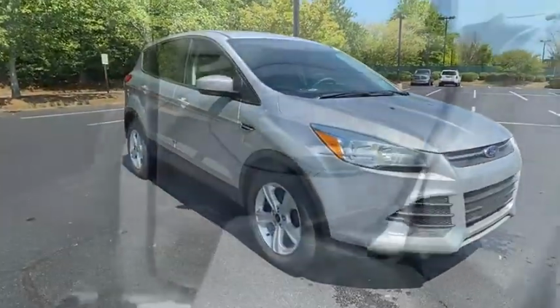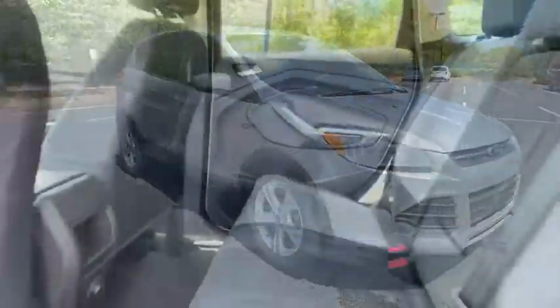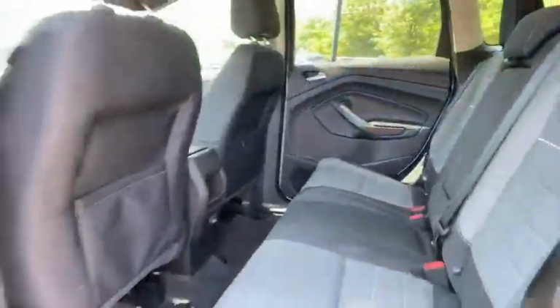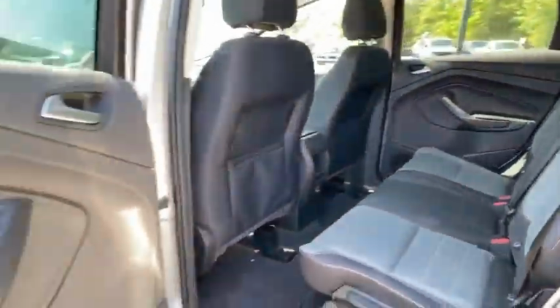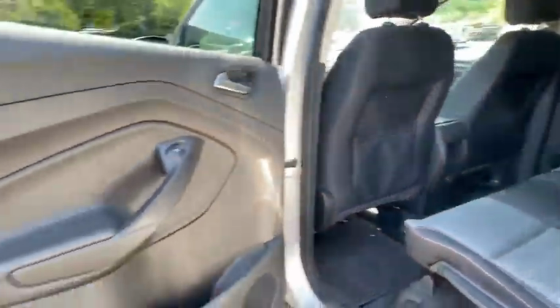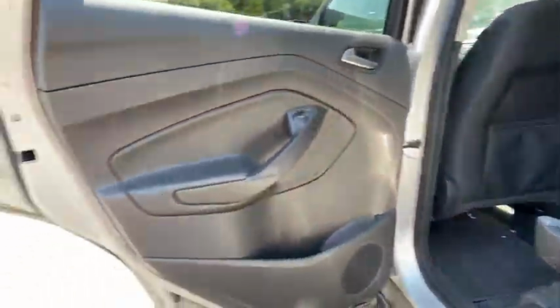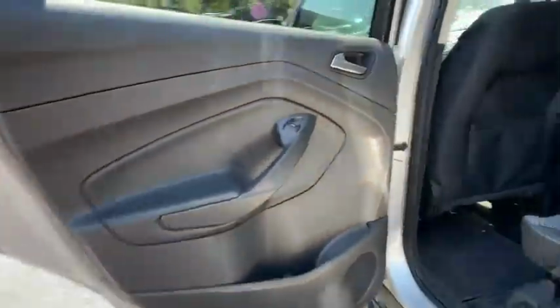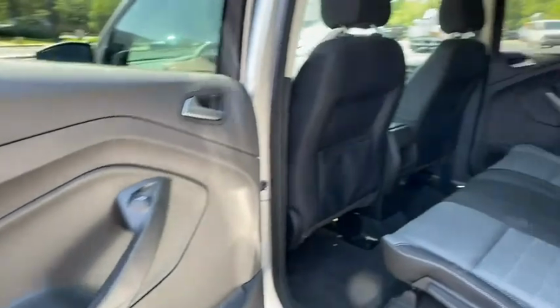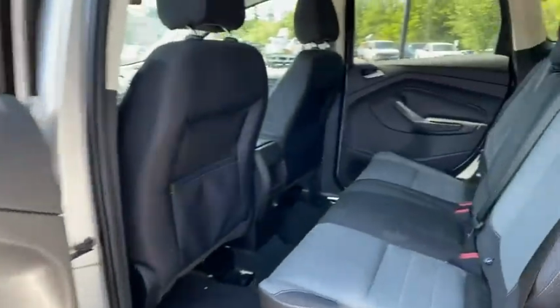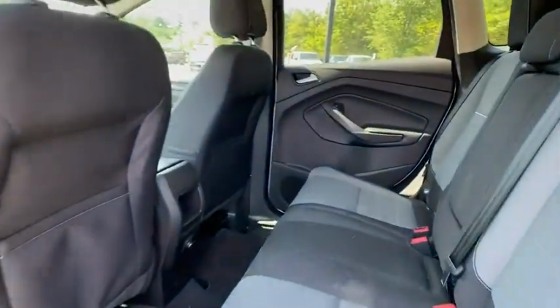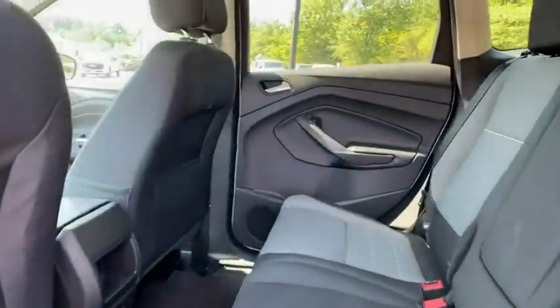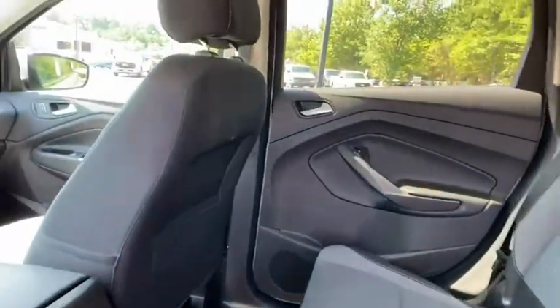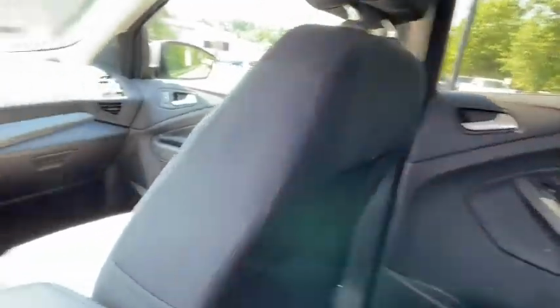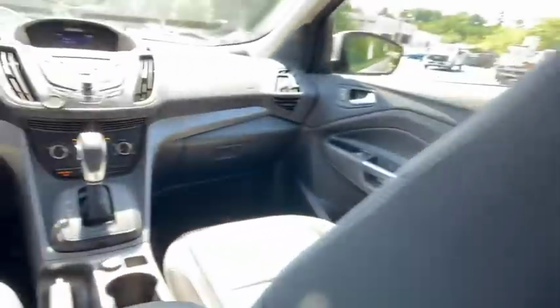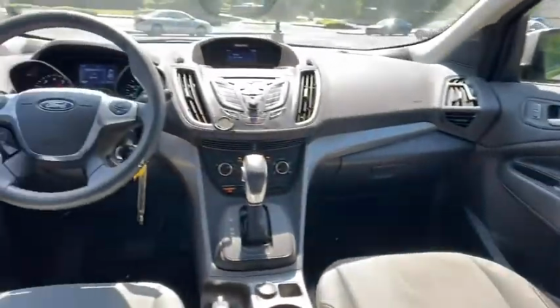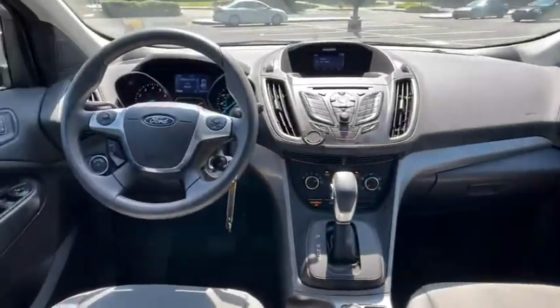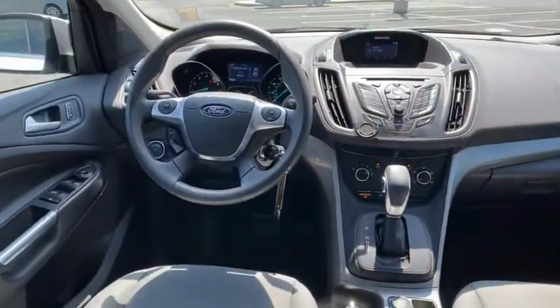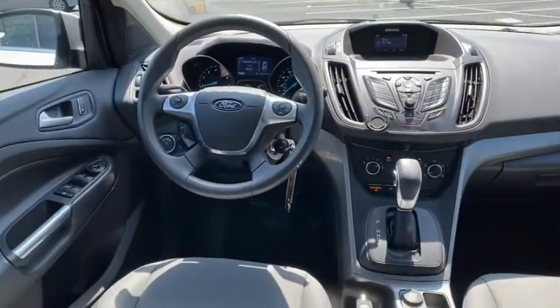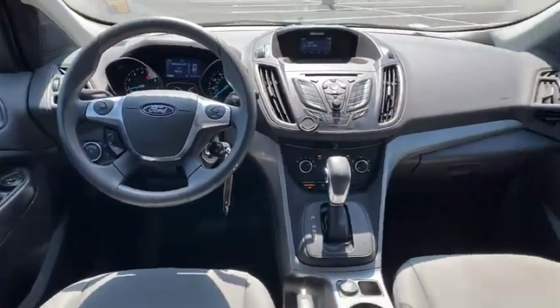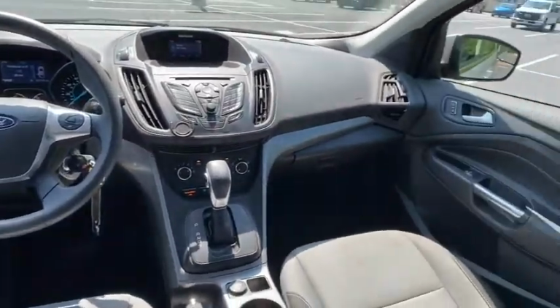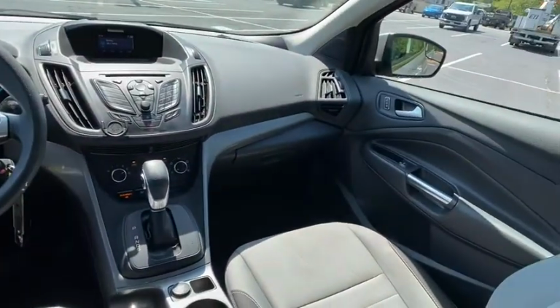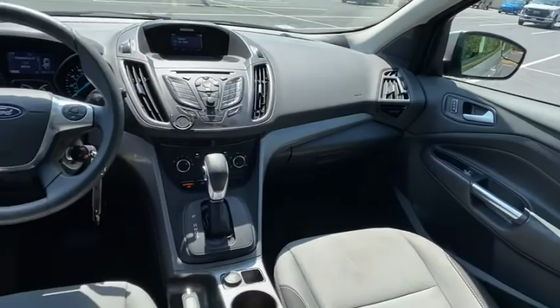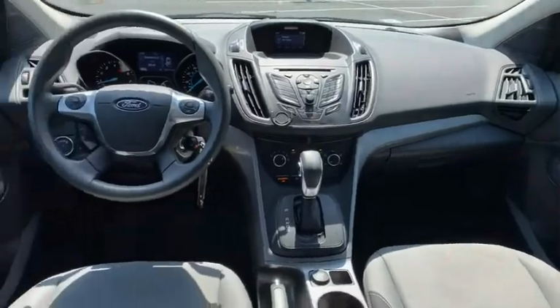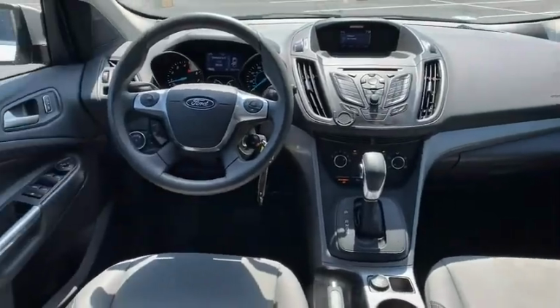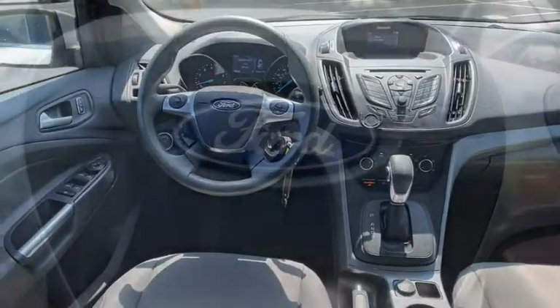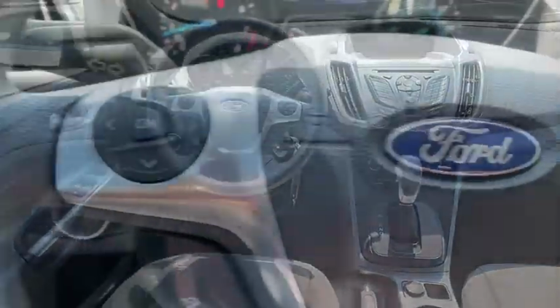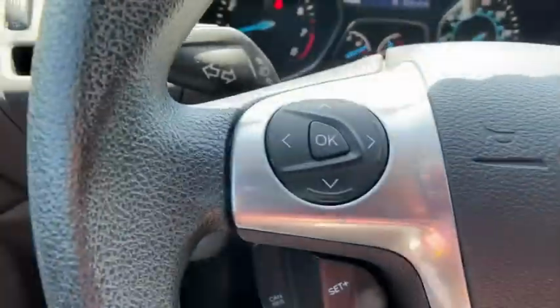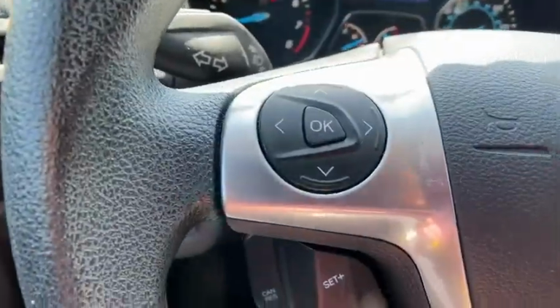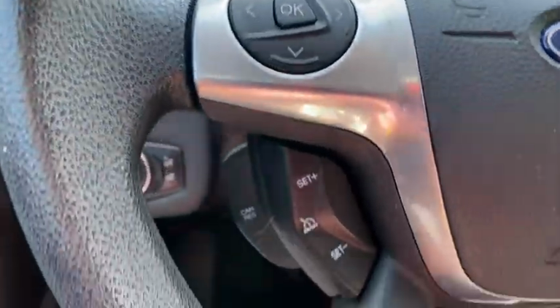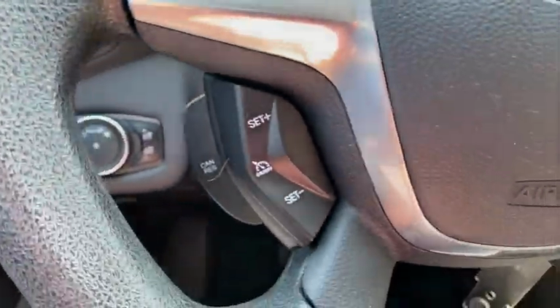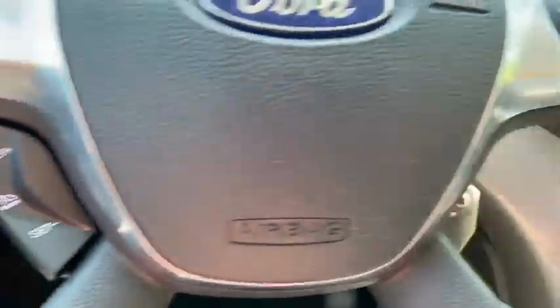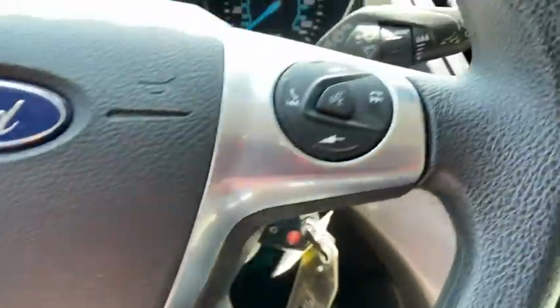Rear window defroster, trip computer, overhead console, tachometer, panic alarm, remote keyless entry, brake assist, power driver's seat, rear window wiper, driver vanity mirror.